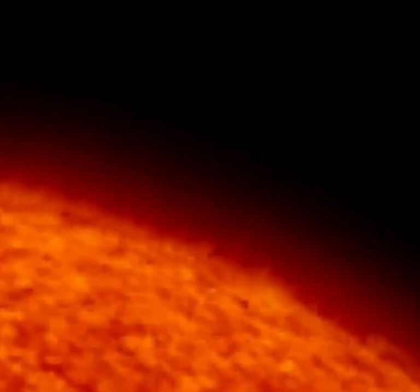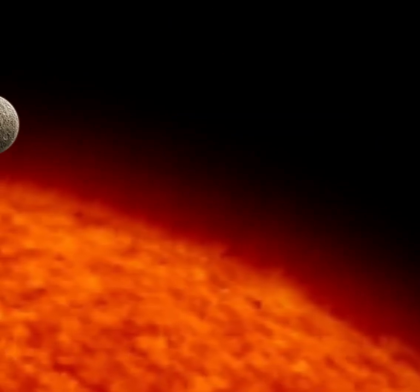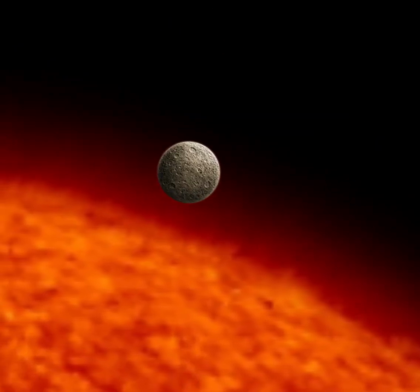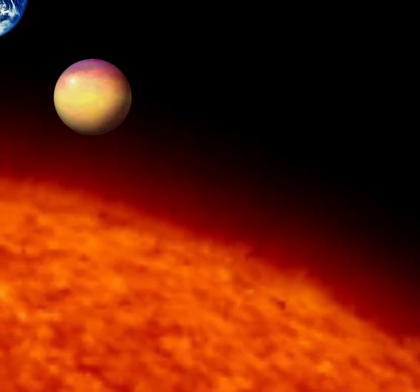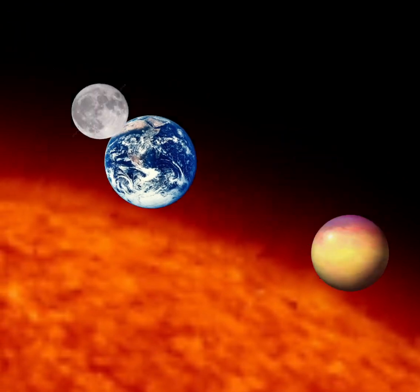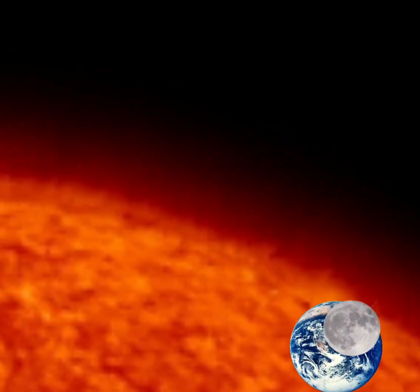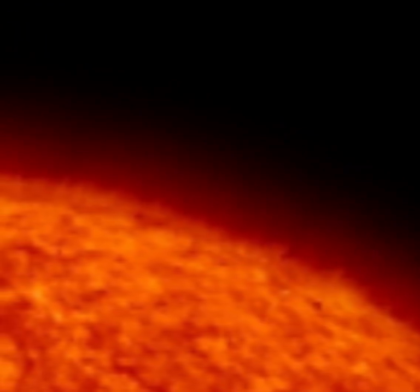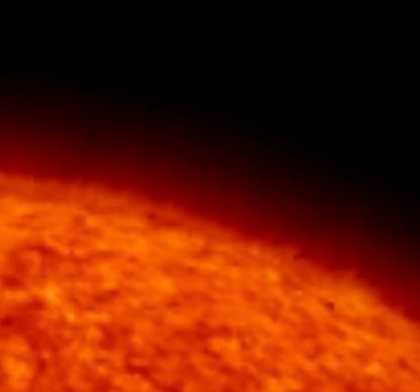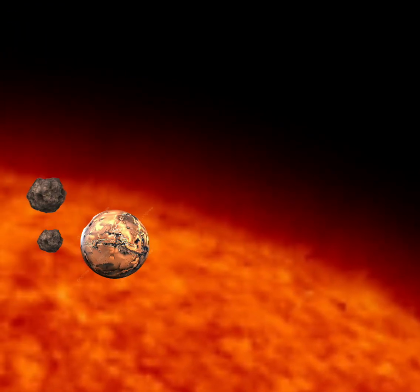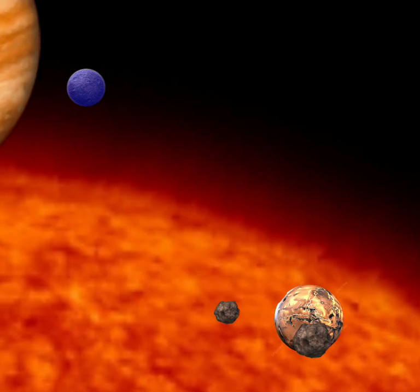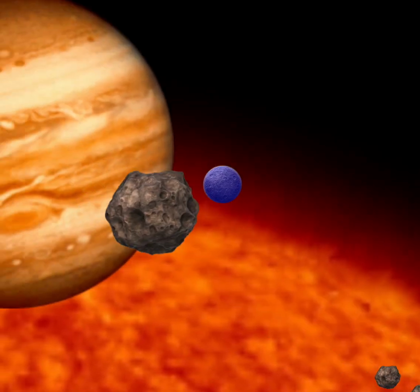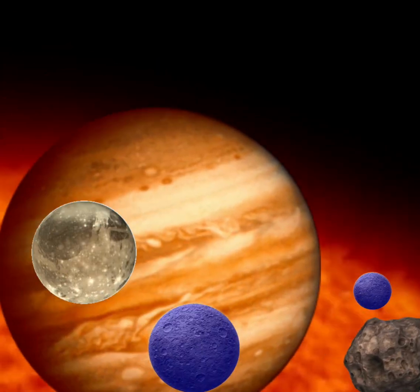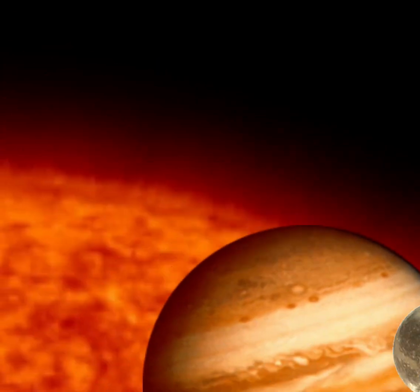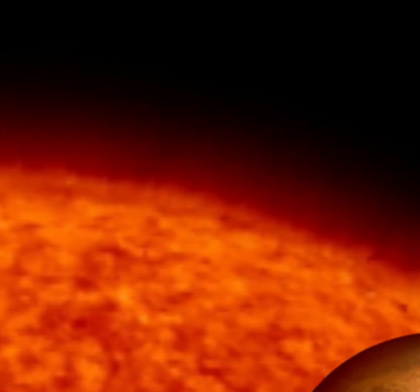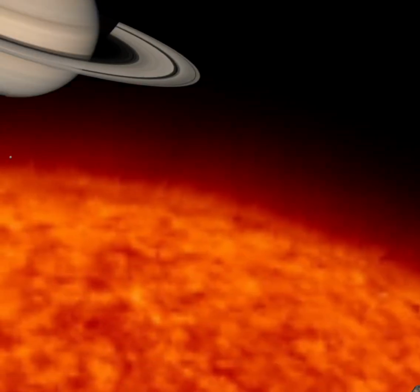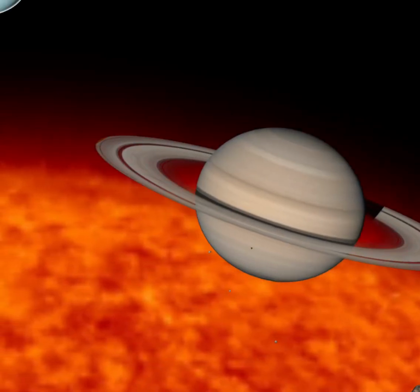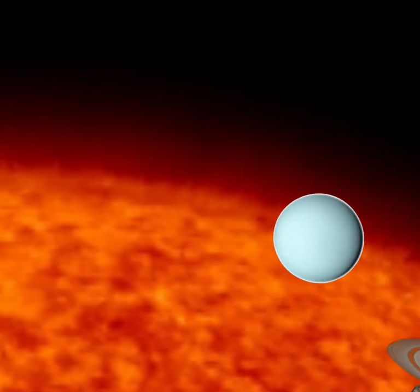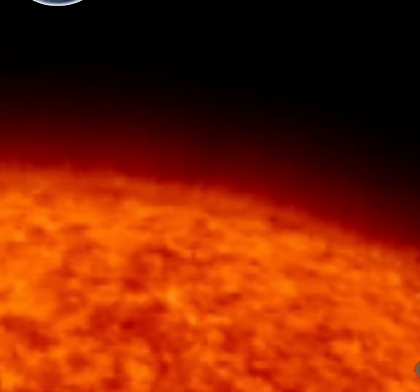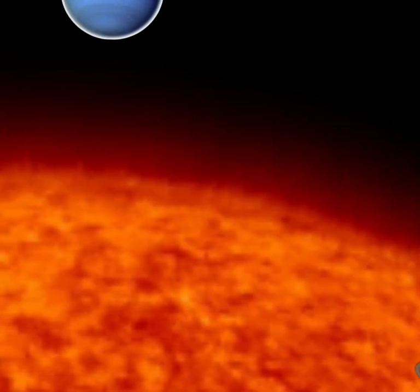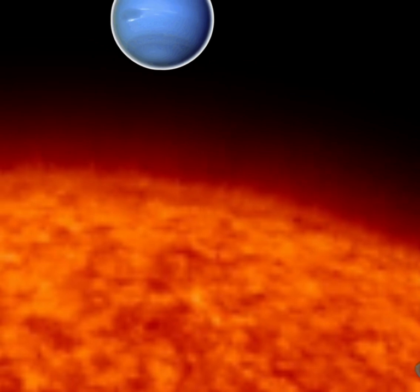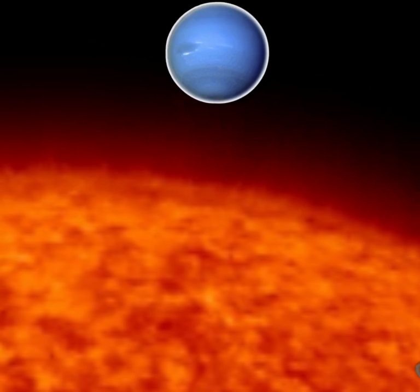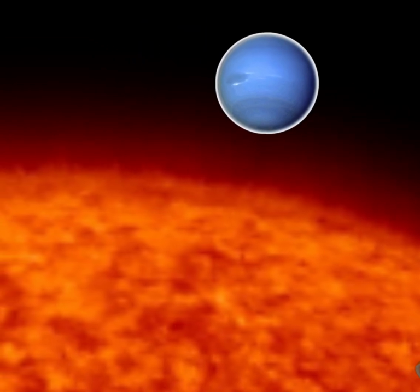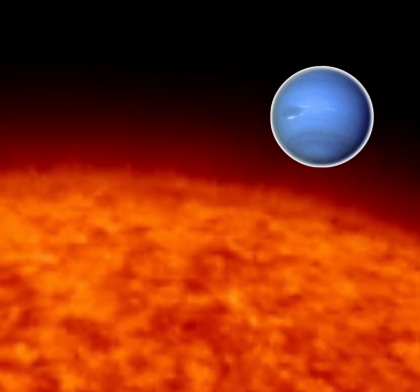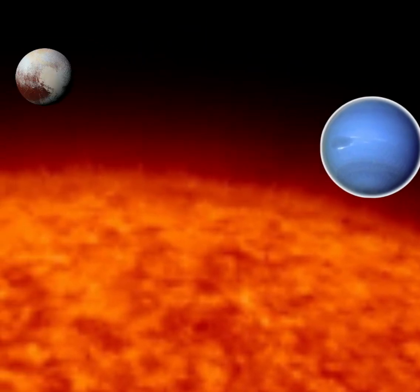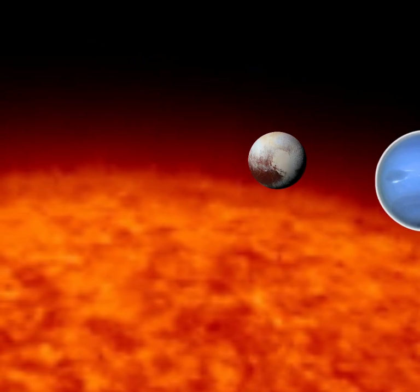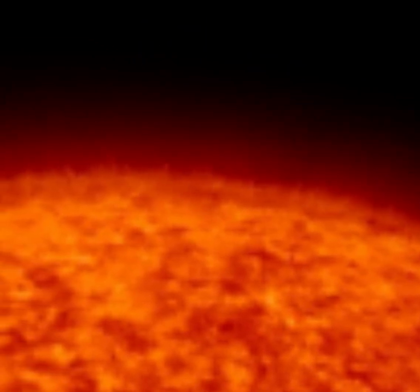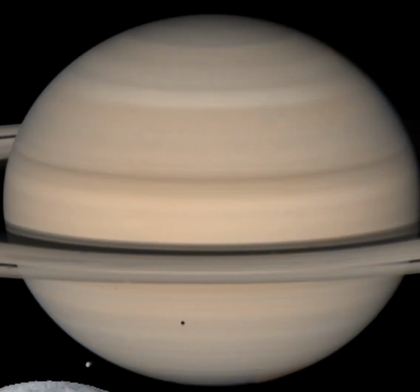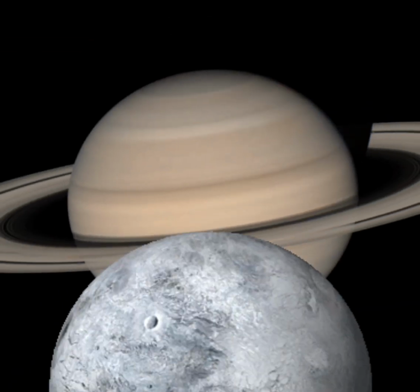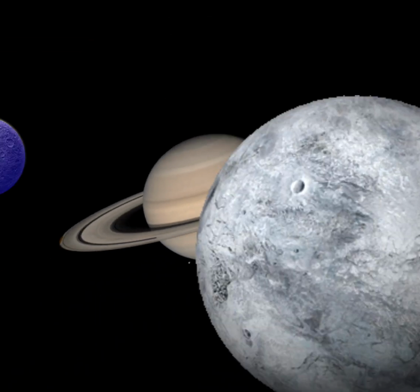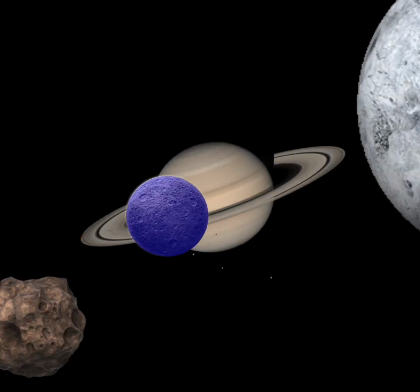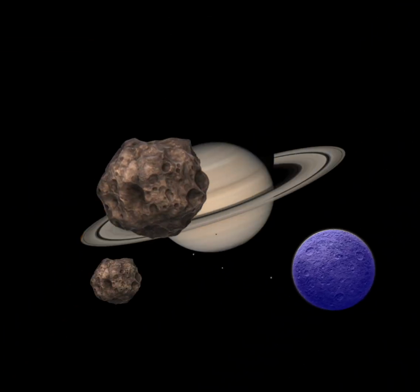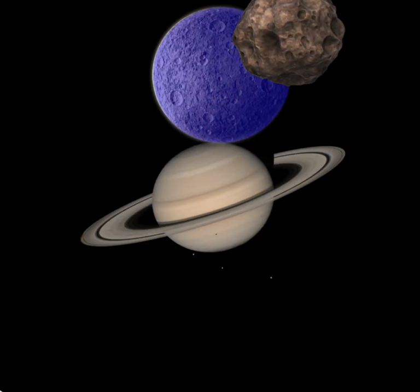There's Mercury, Venus, Earth, Mars and Jupiter, Saturn, Uranus and Neptune, last of all there's Pluto too. Saturn is the next planet,